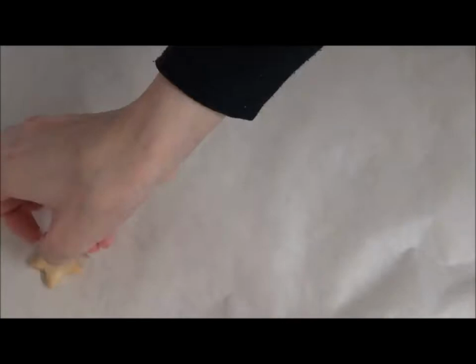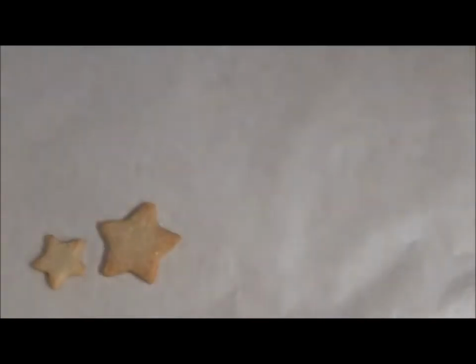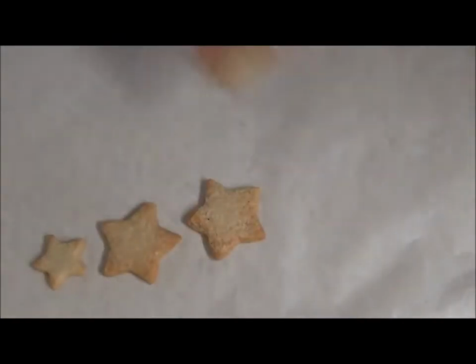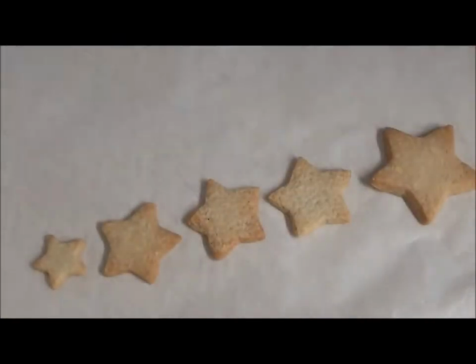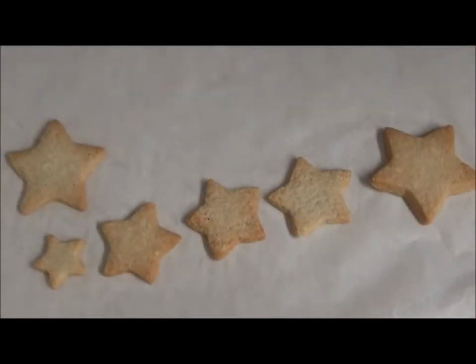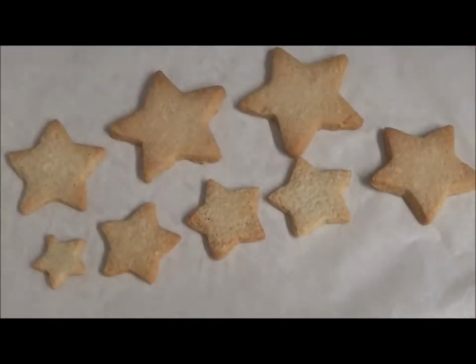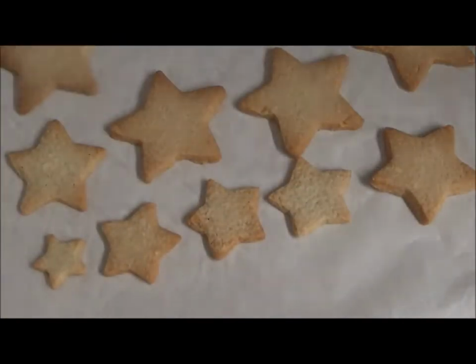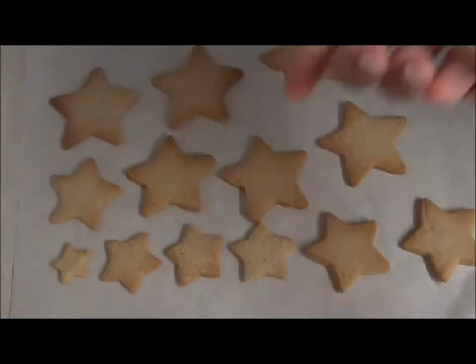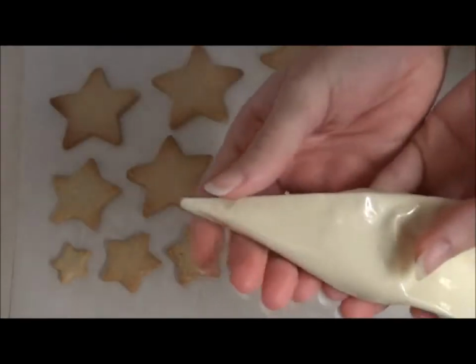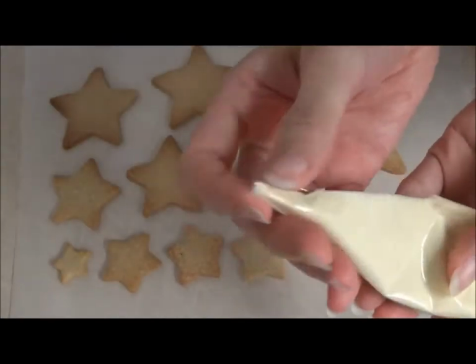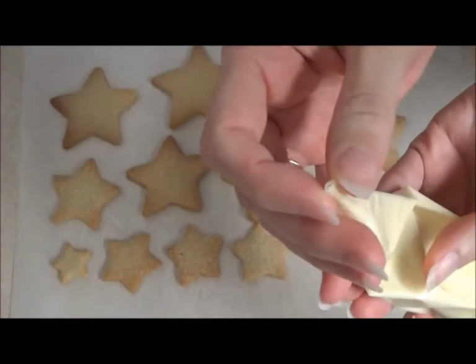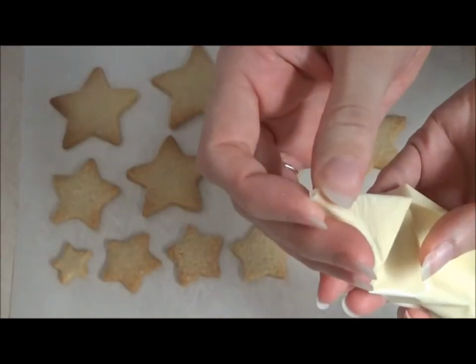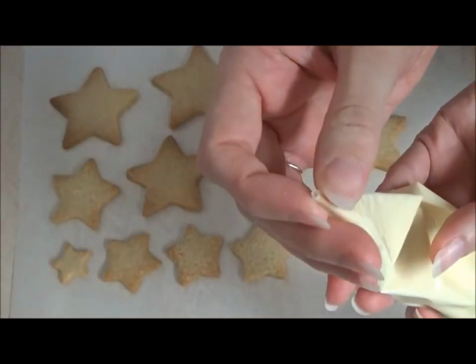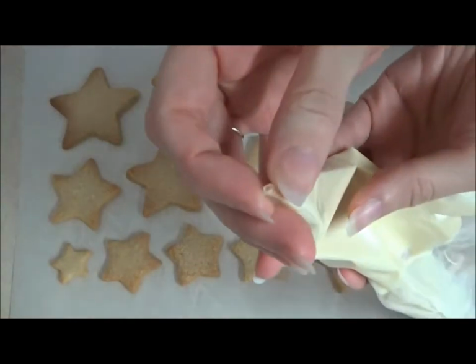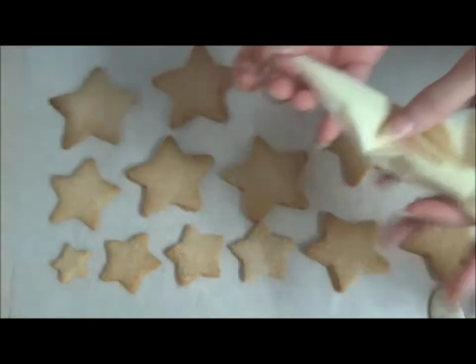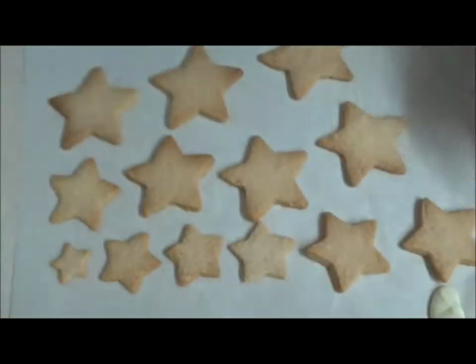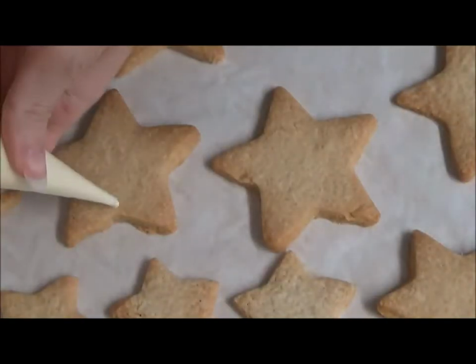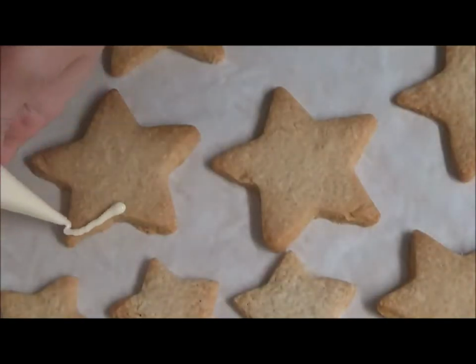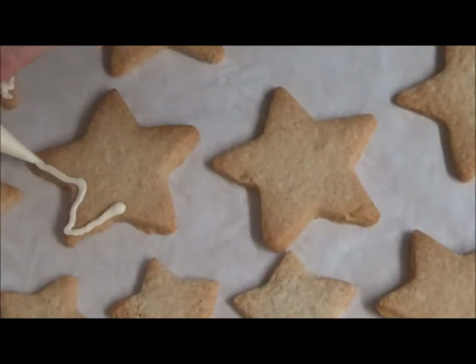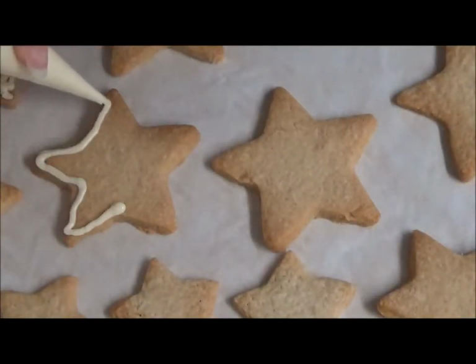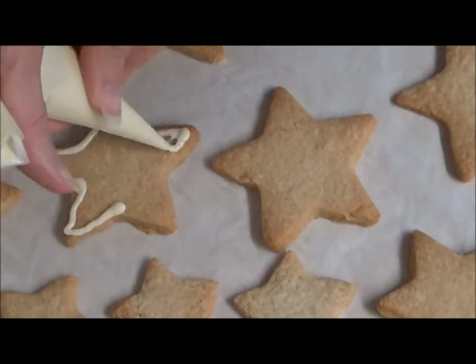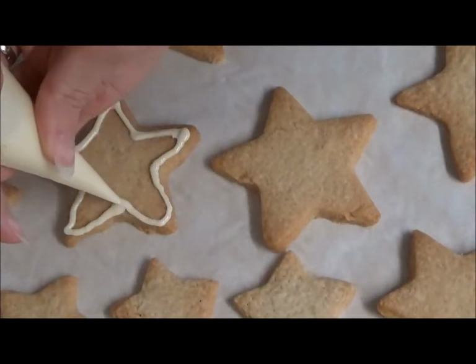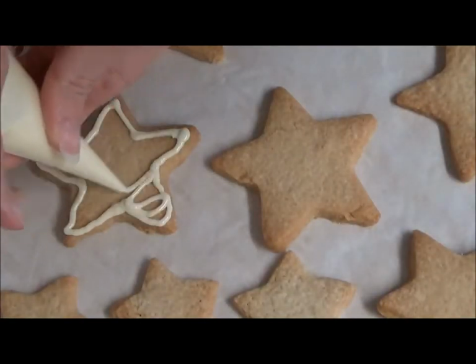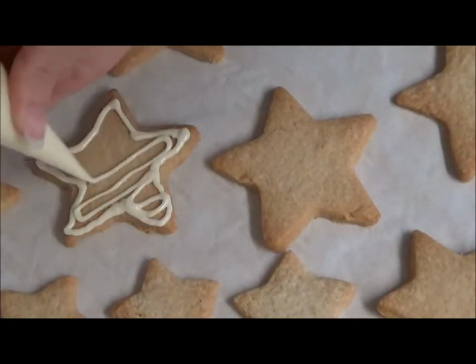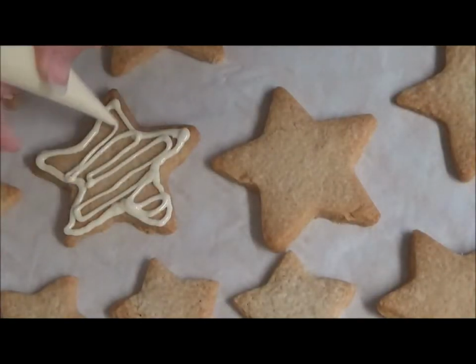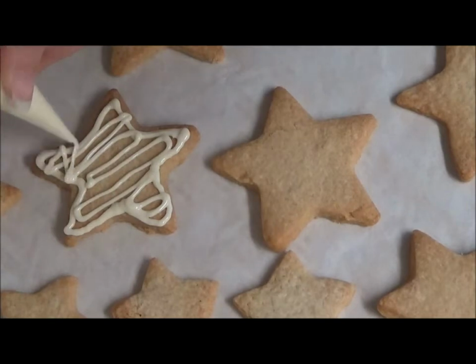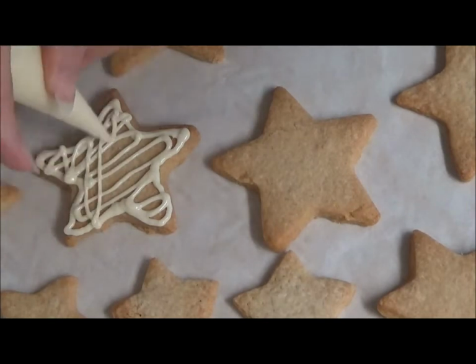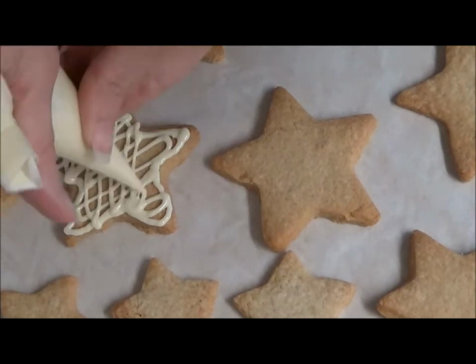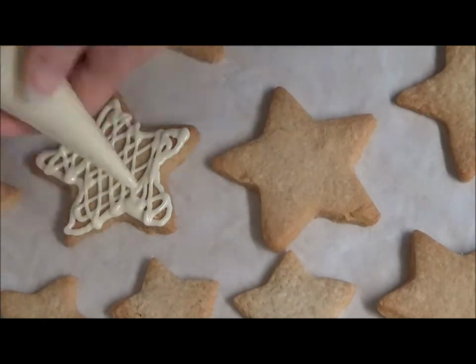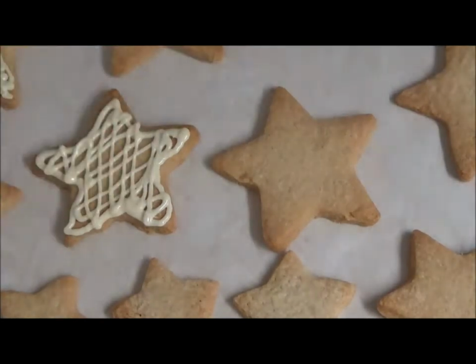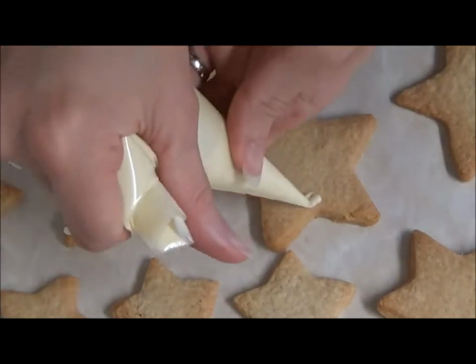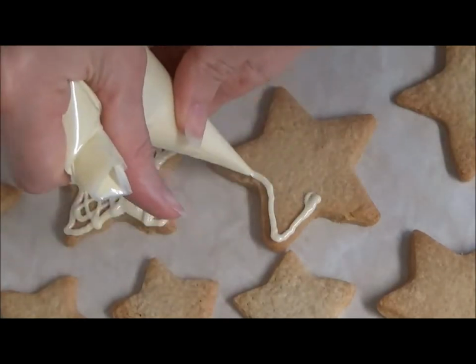Place the cookies on a baking sheet. Cut a very small hole in the end of the piping bag. Decorate each cookie however you like. I simply piped around the edges then crisscrossed through the centre for a rustic look.